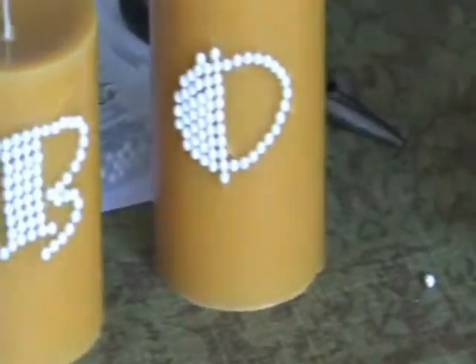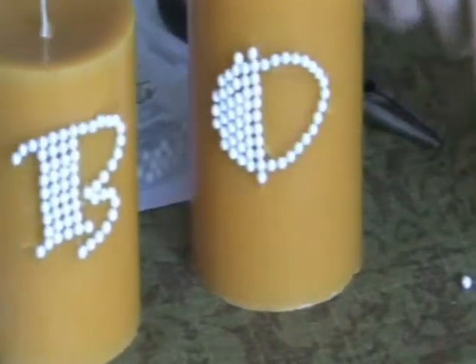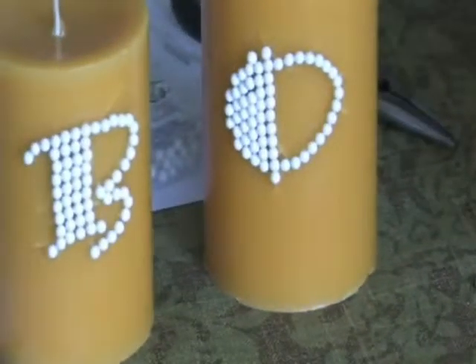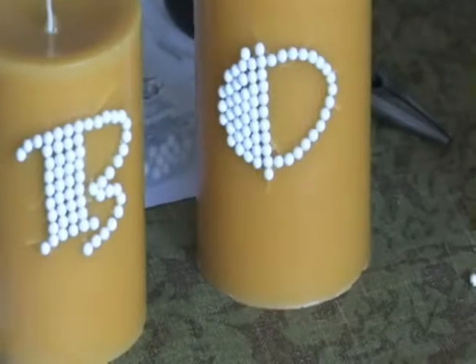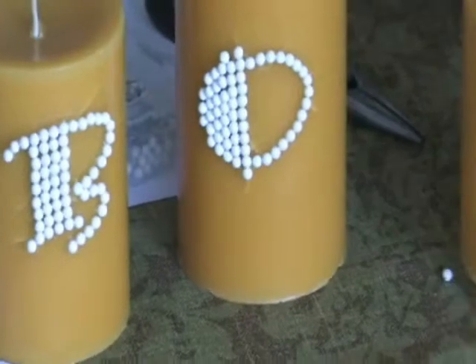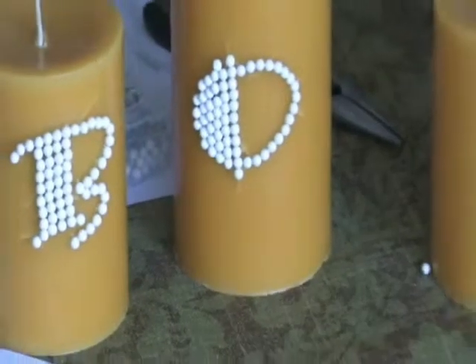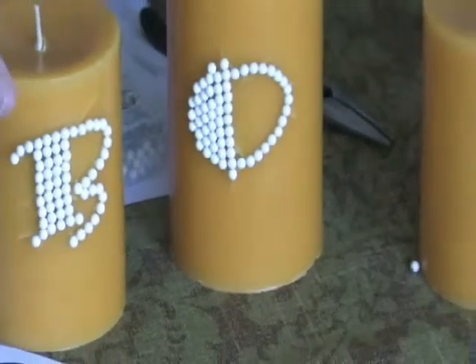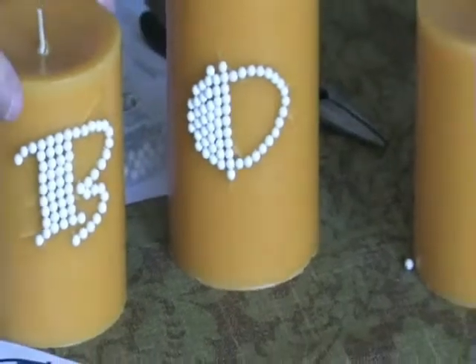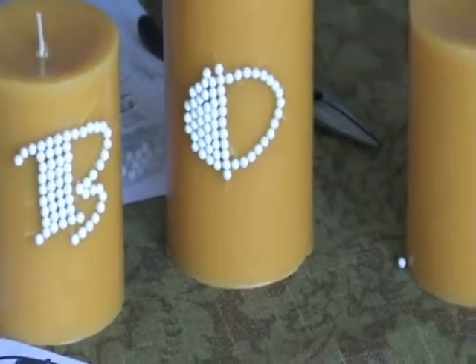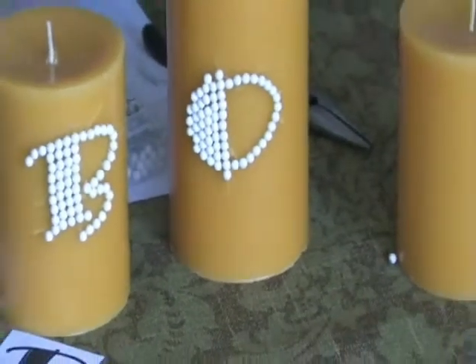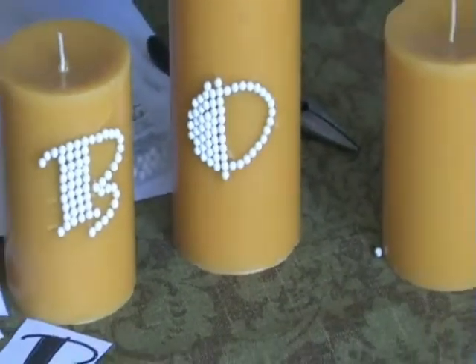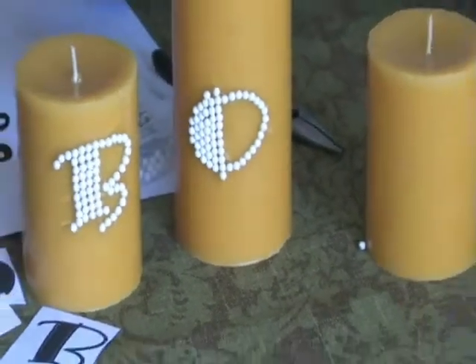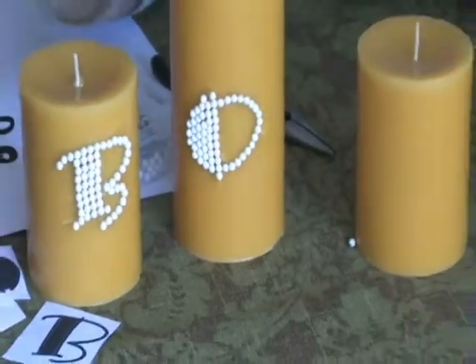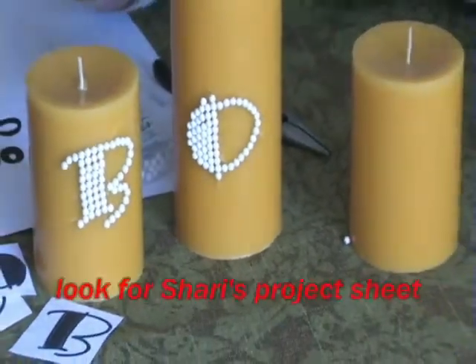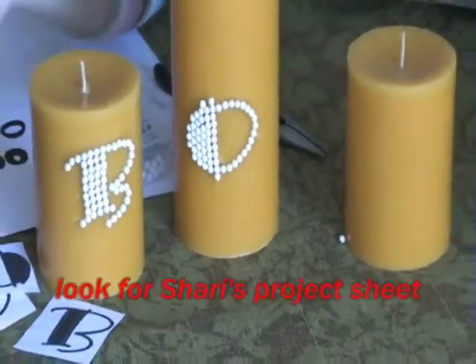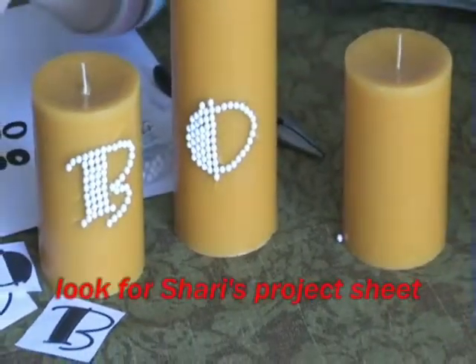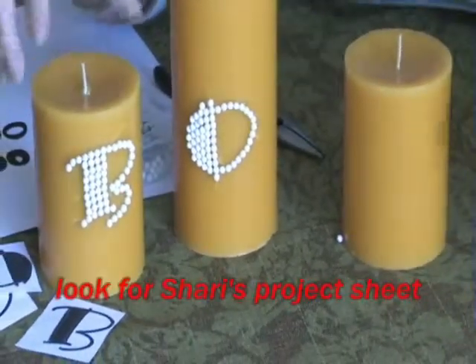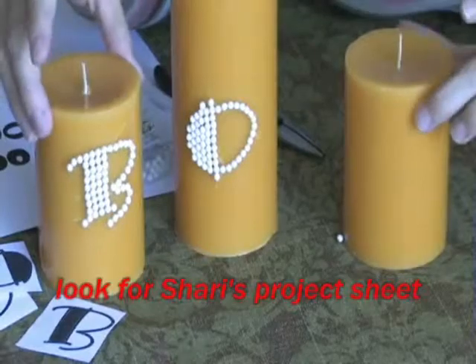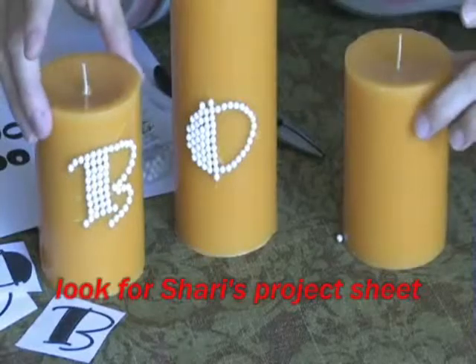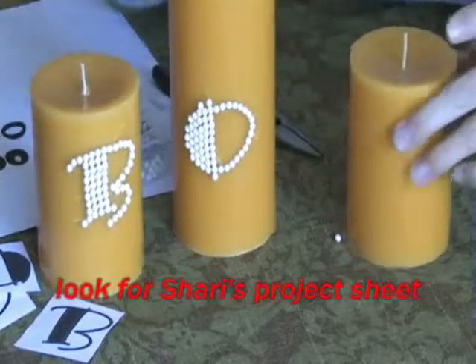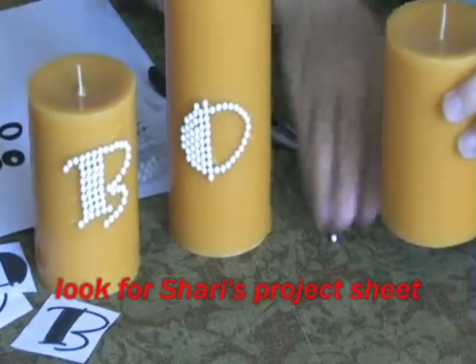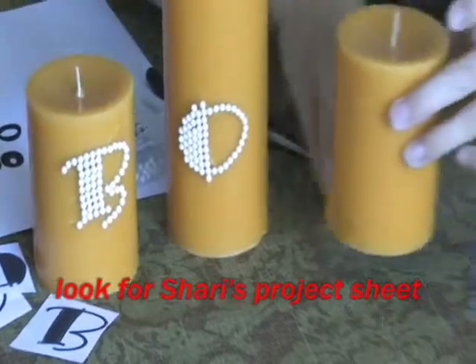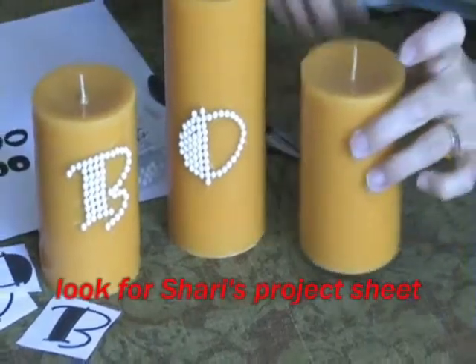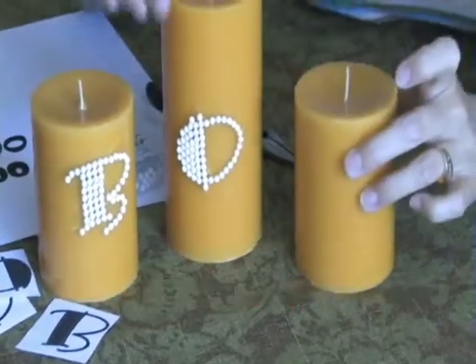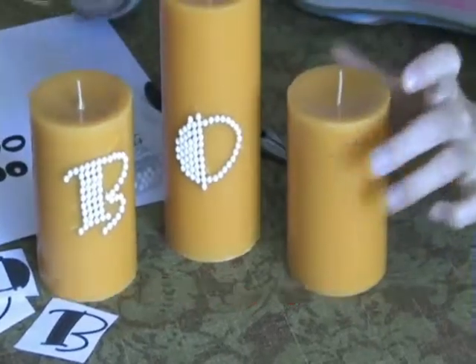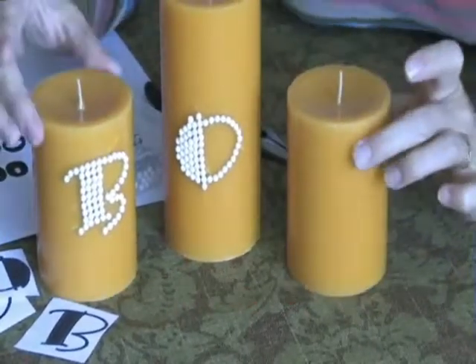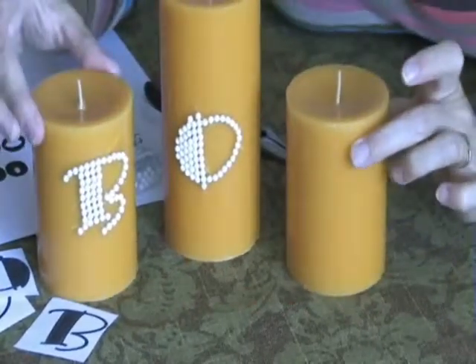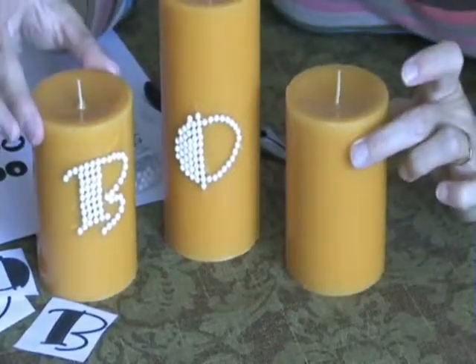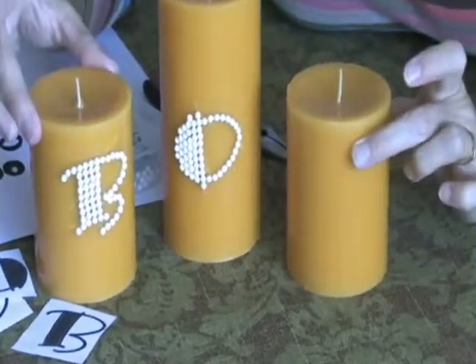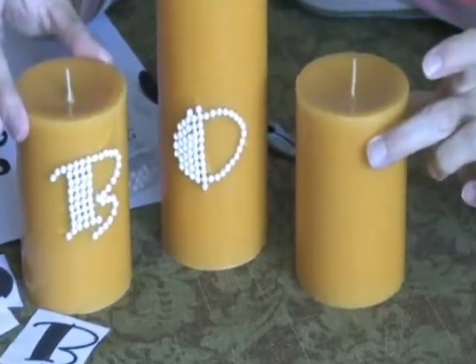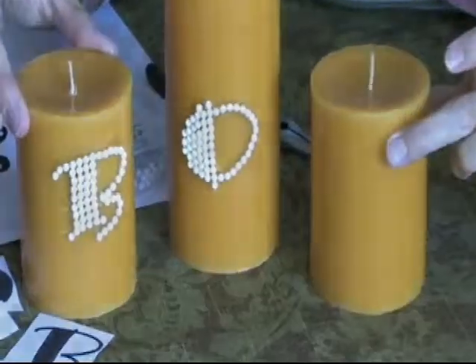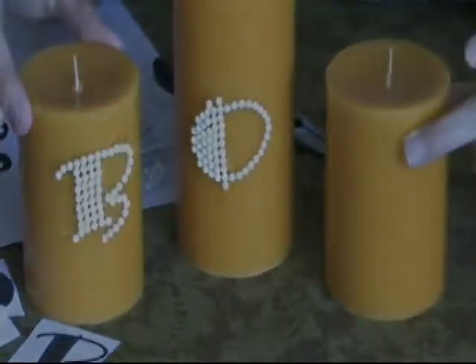Now, I know that's kind of a quick explanation, but you can check out our project sheets too, print them, and then follow all the detailed instructions. I'm anxious to see what kind of messages you can come up with. Boo to you.